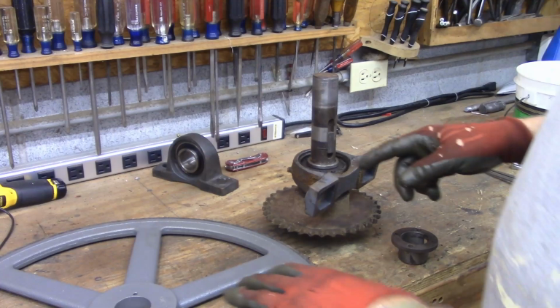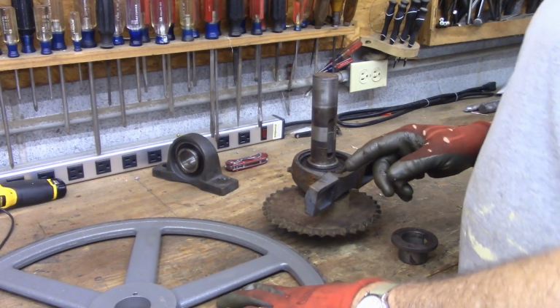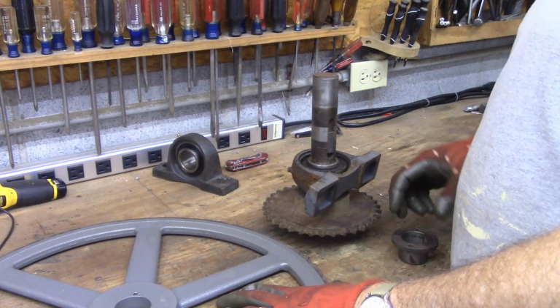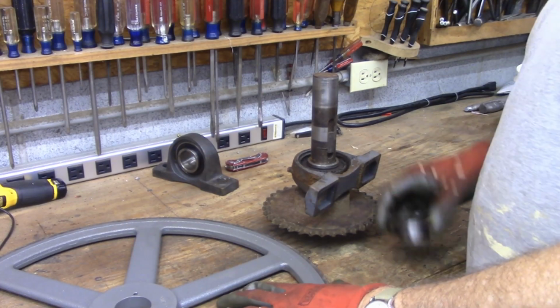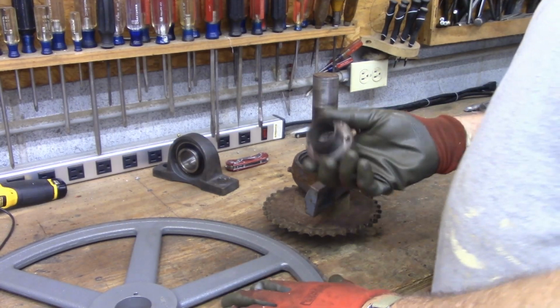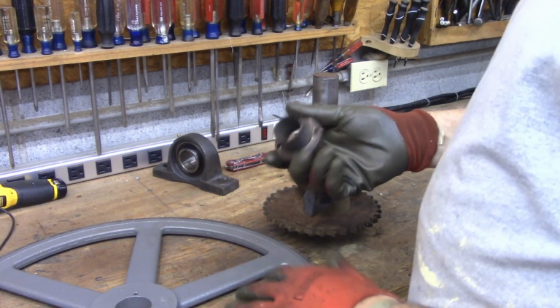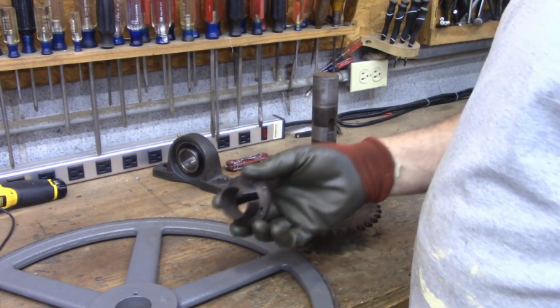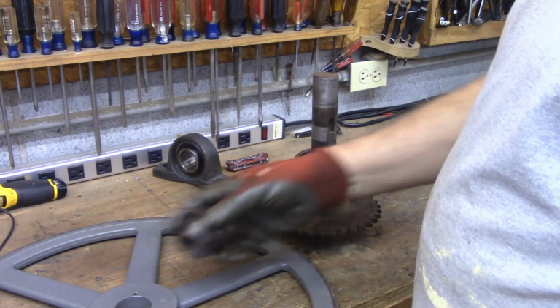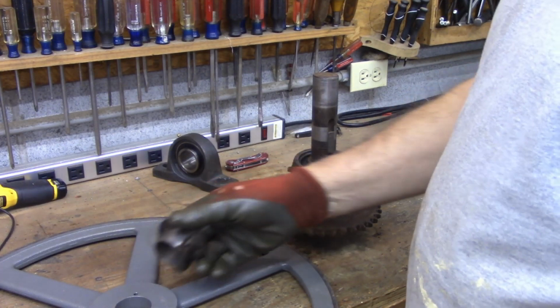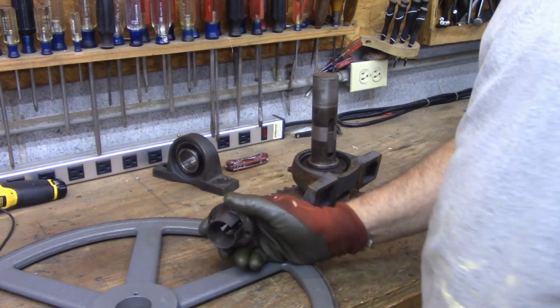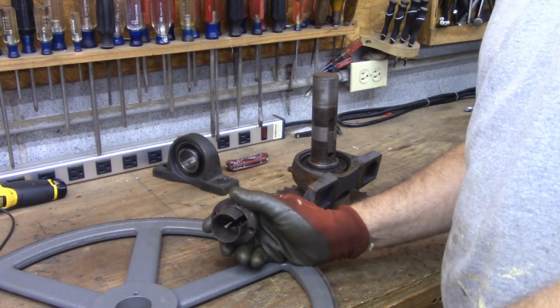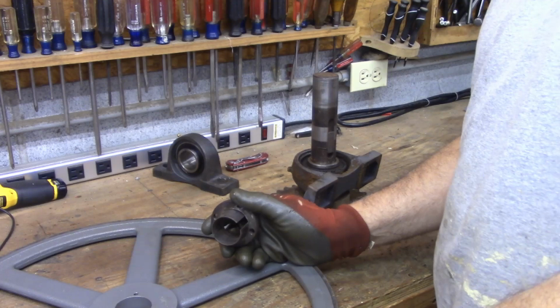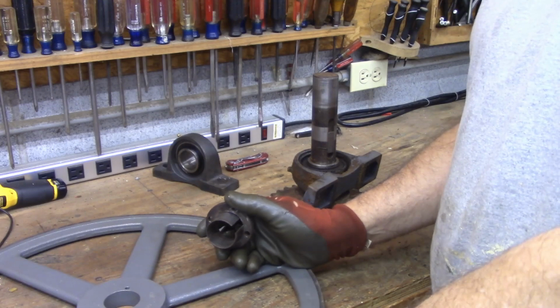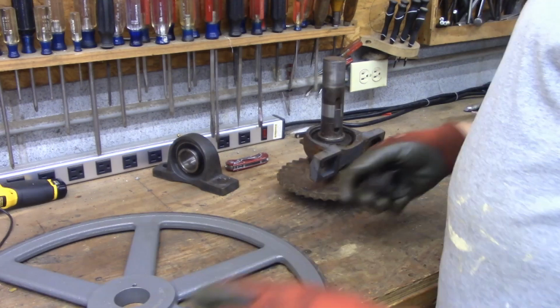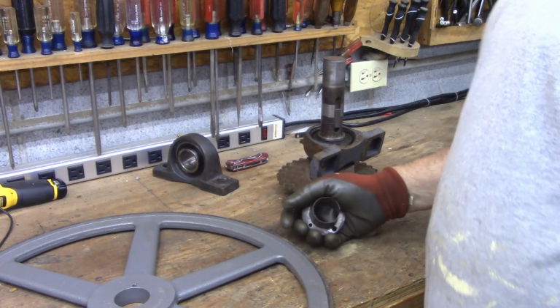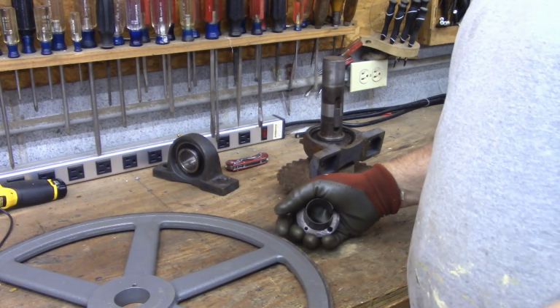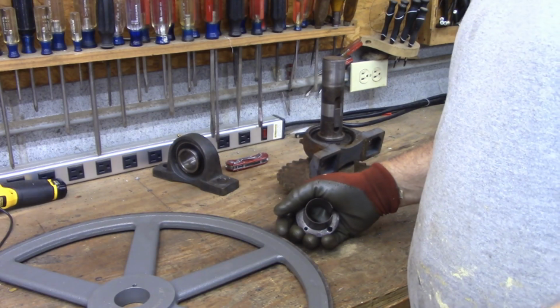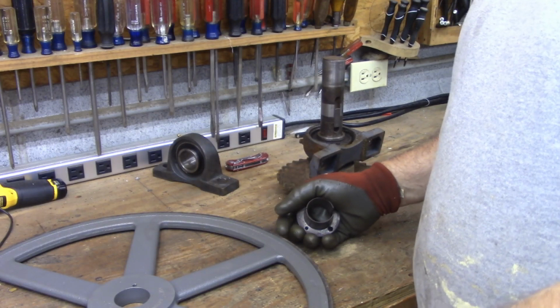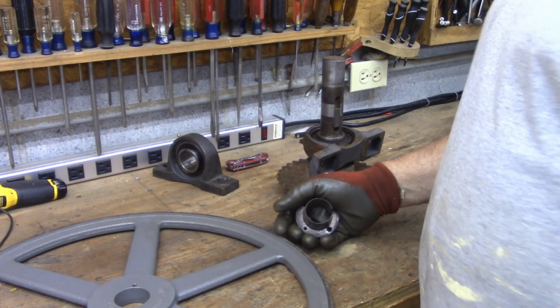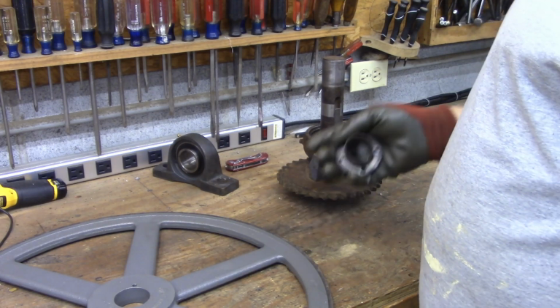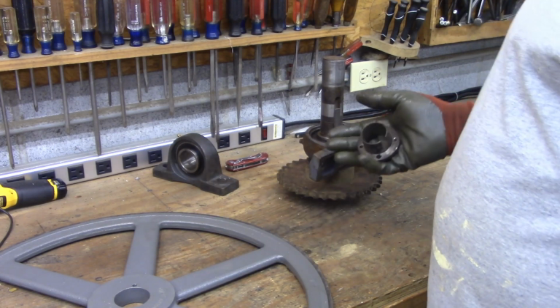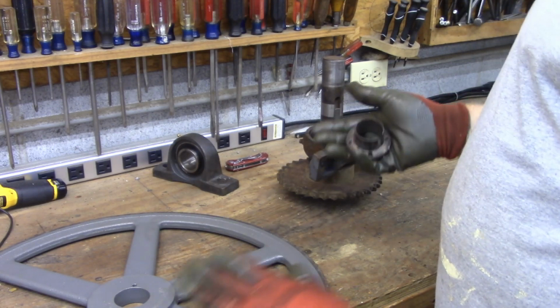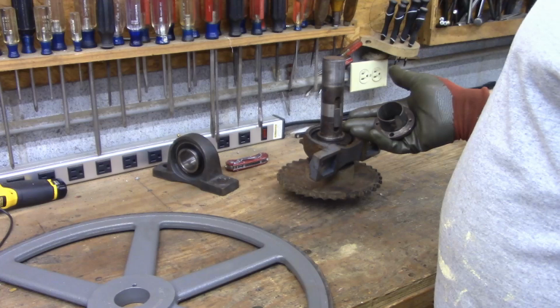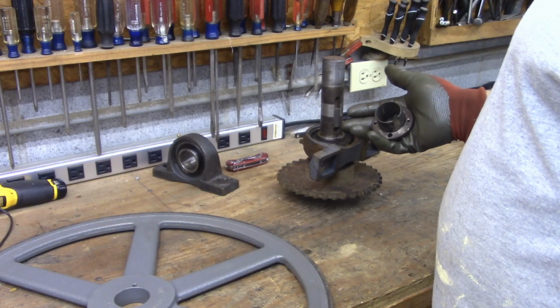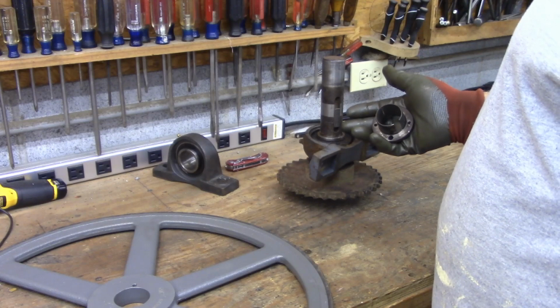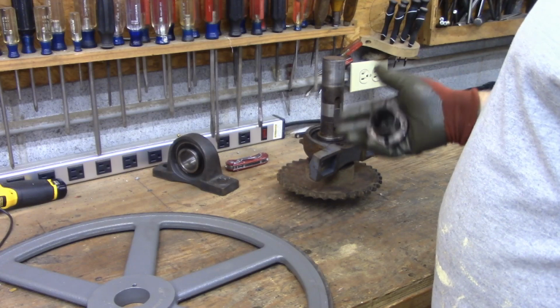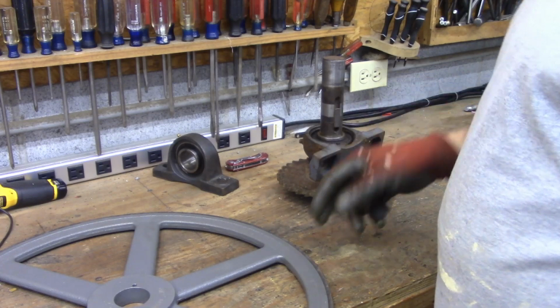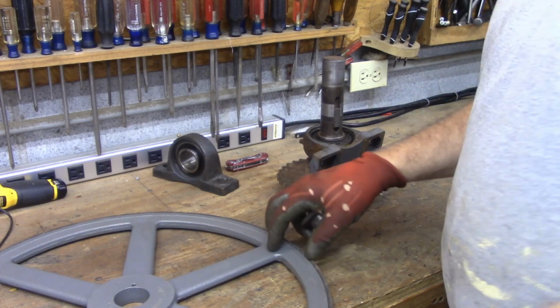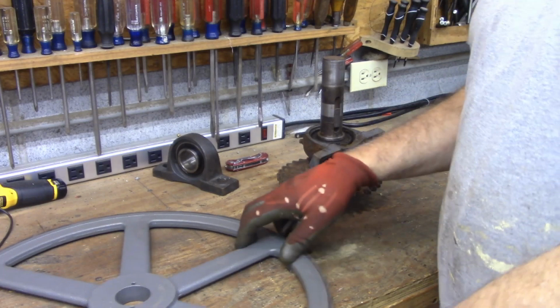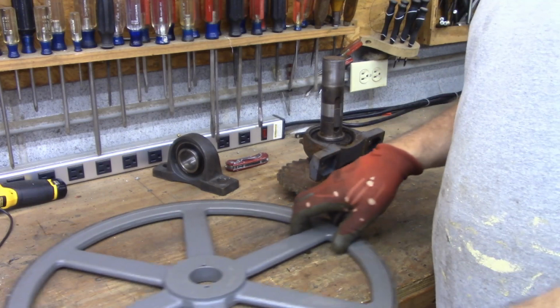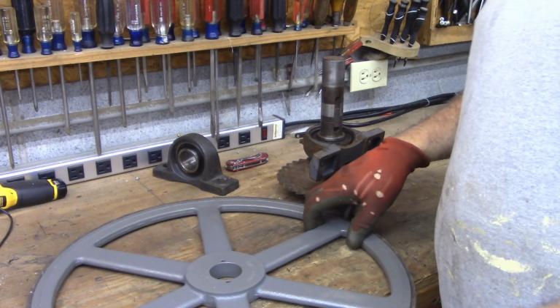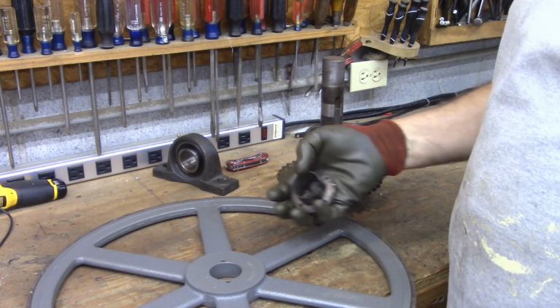In a previous video I showed you how to take these tapered bushings out, and I wanted to show you how to put them back in. There are a couple of things that make this easier, and if you don't know how to do it, it can be hard to get it in the exact right spot.